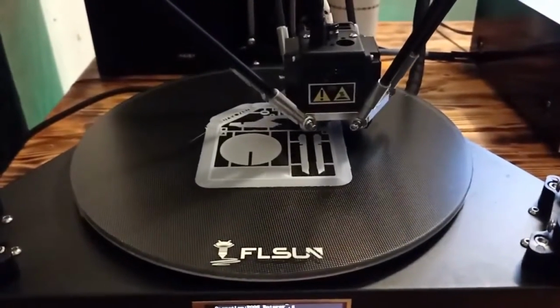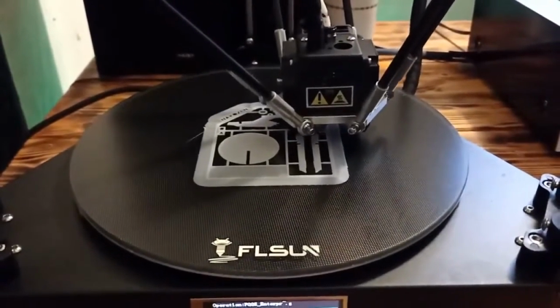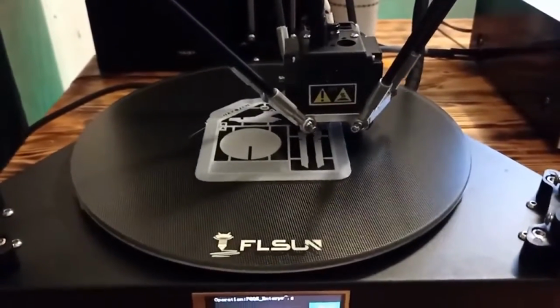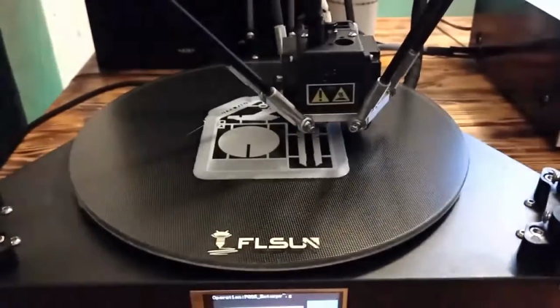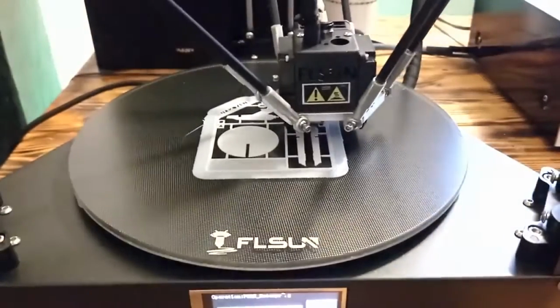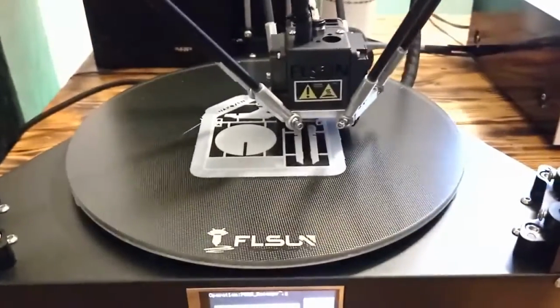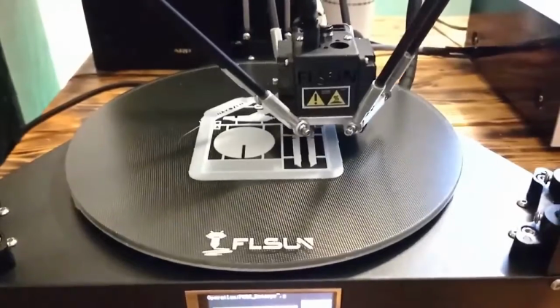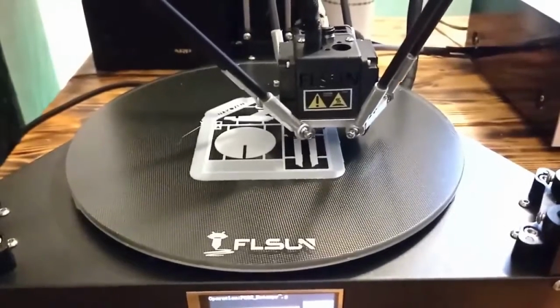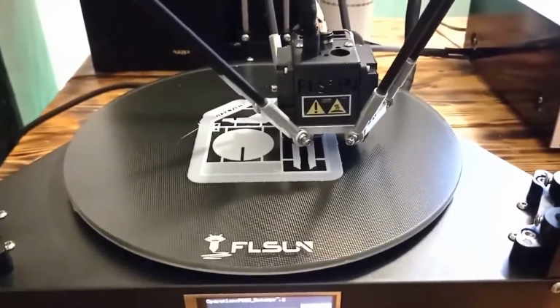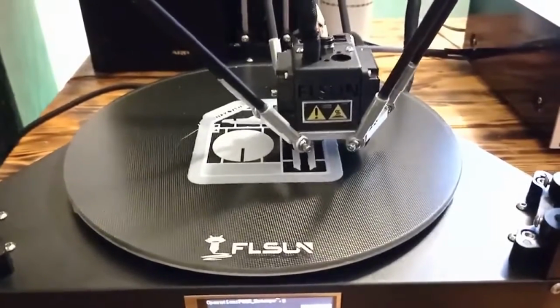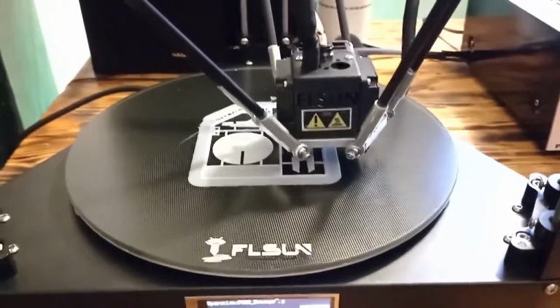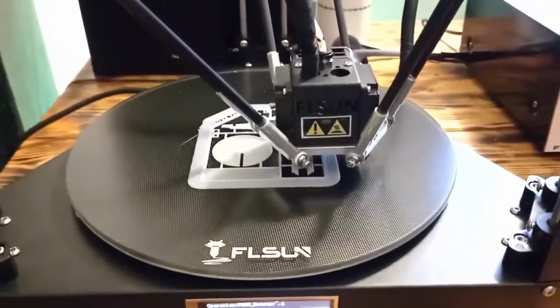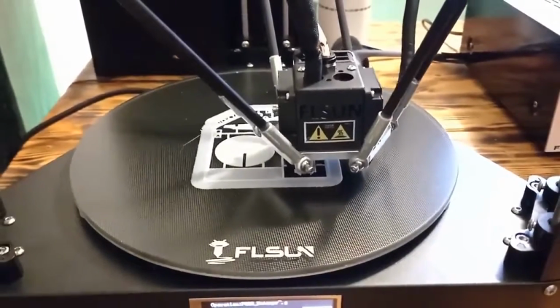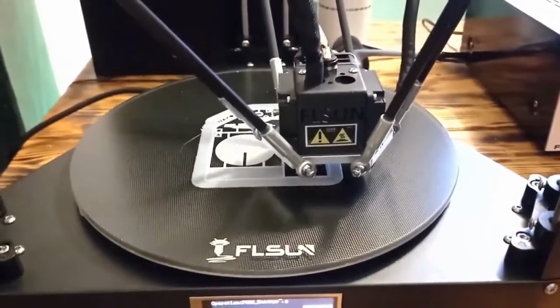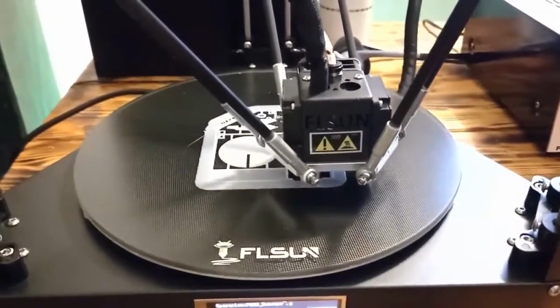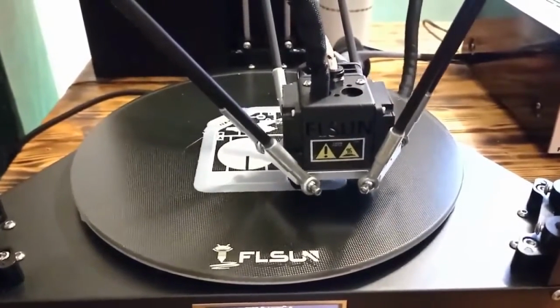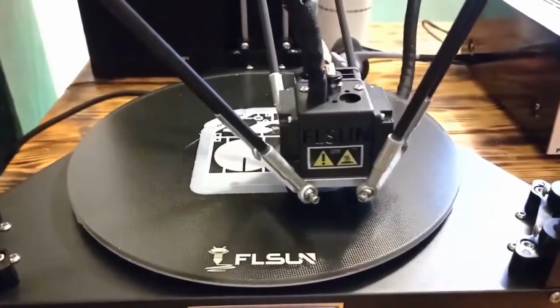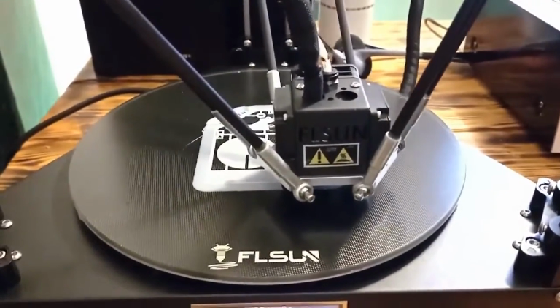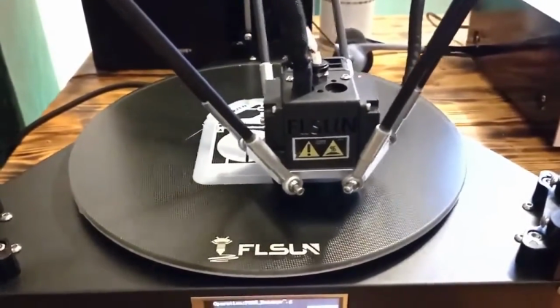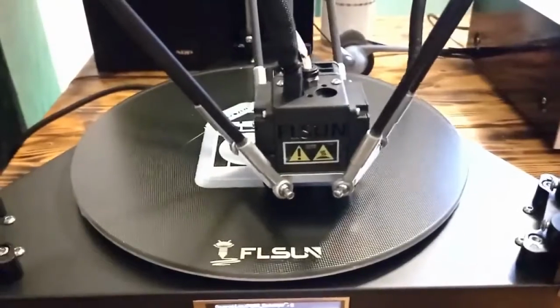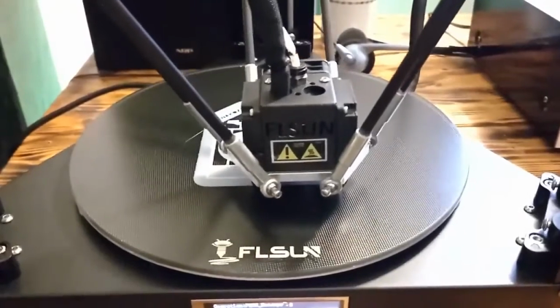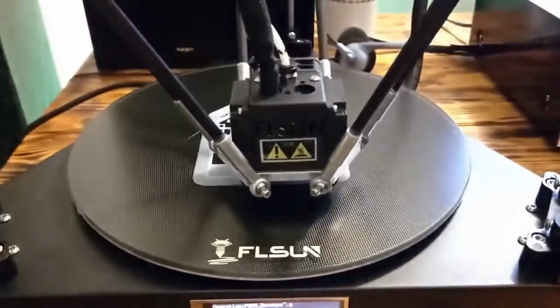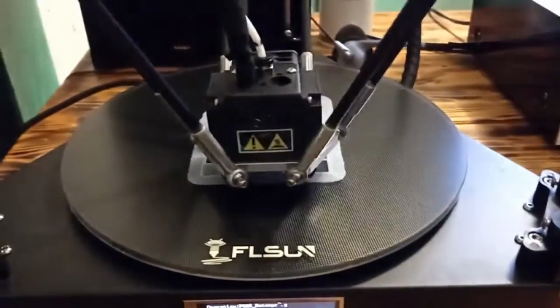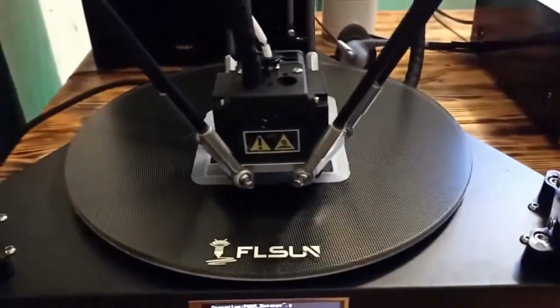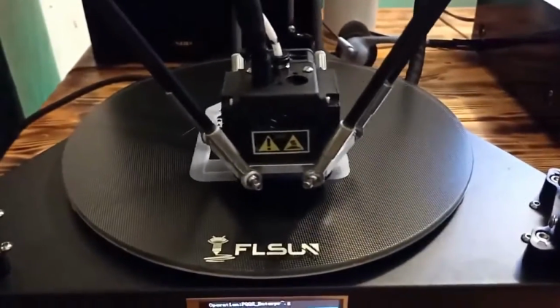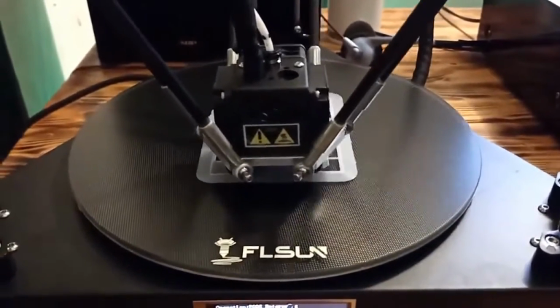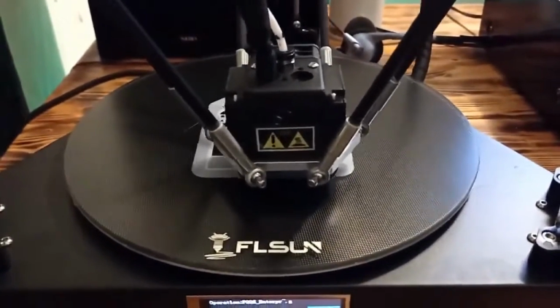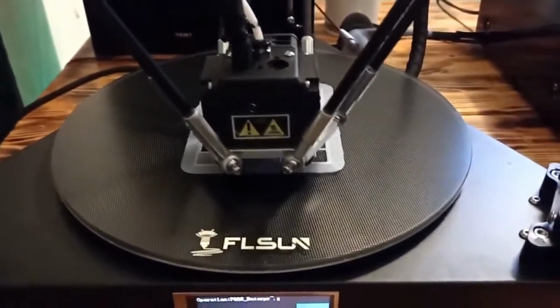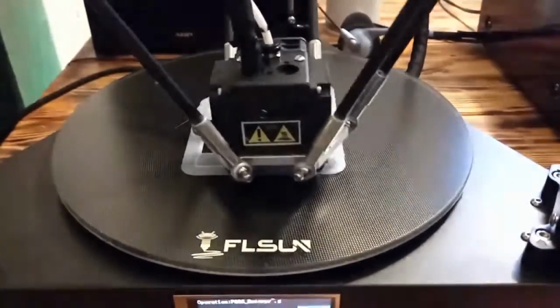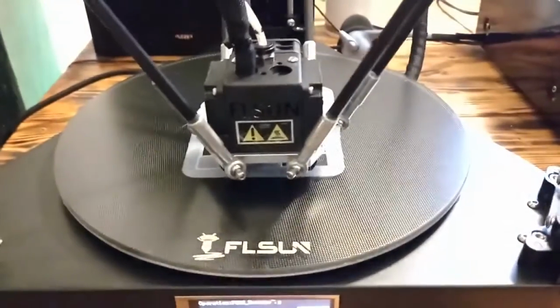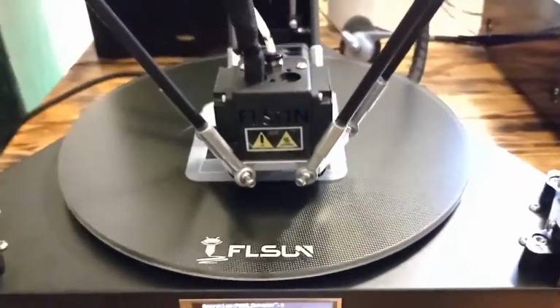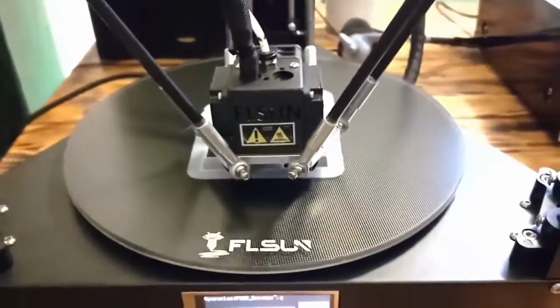I'm just curious — what do you think what kind of module I am printing right now? If you know, please comment below!